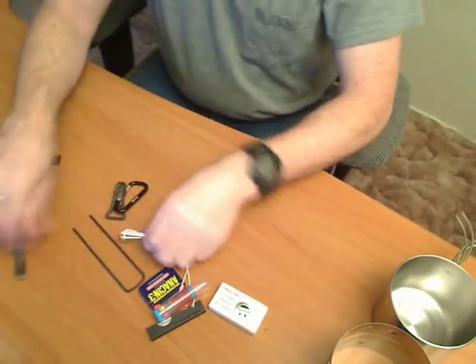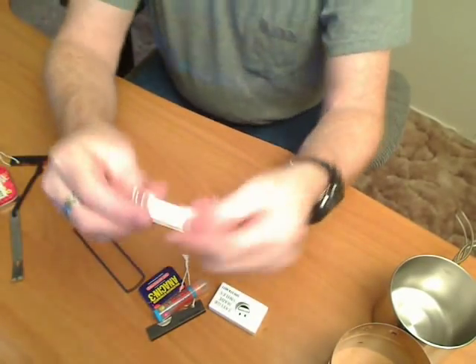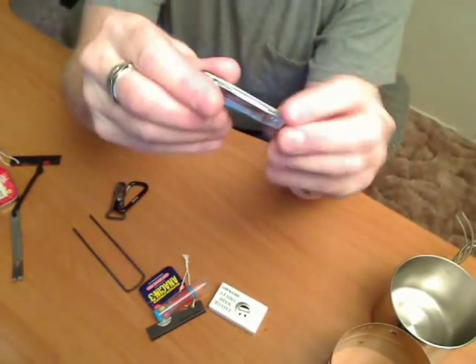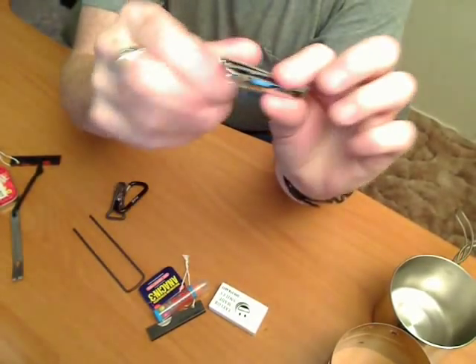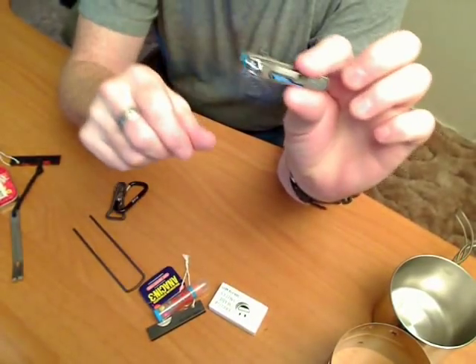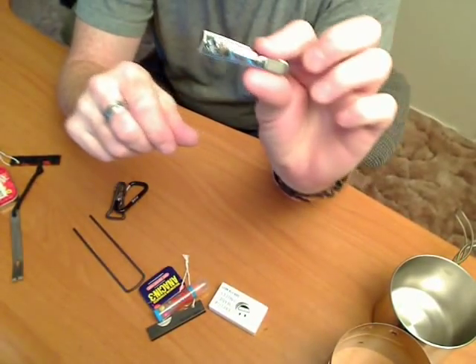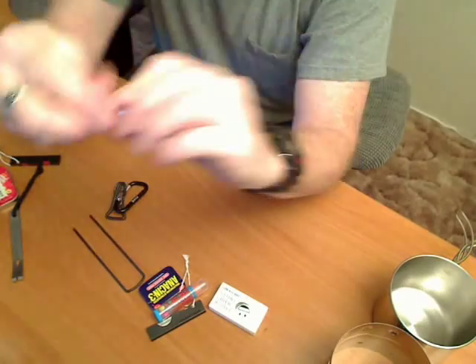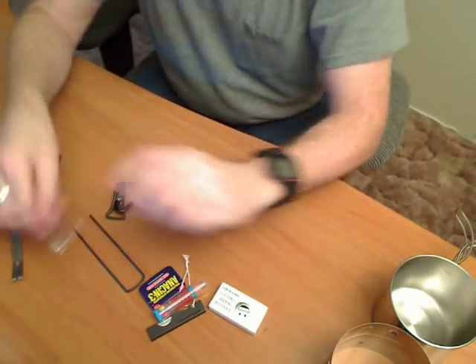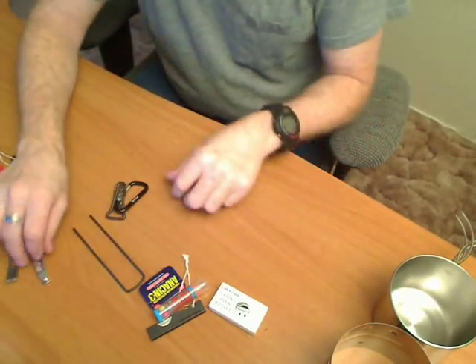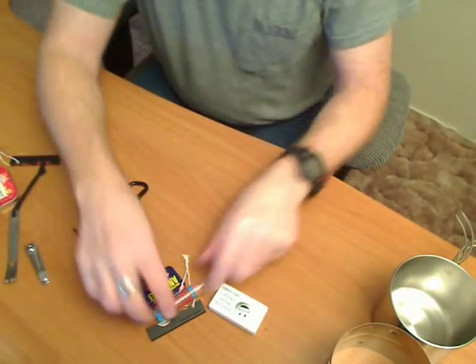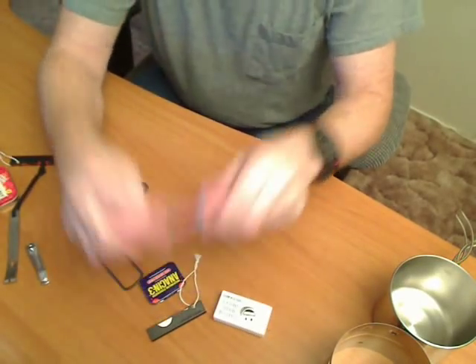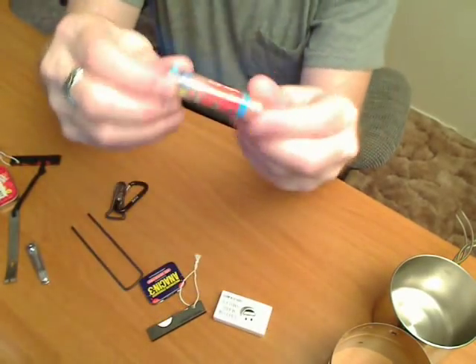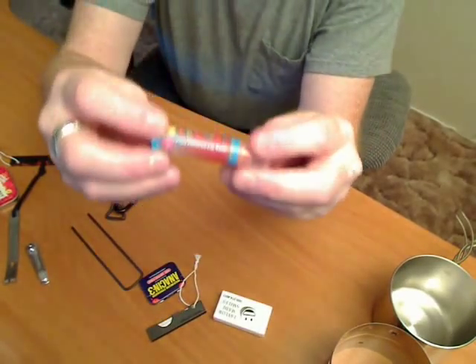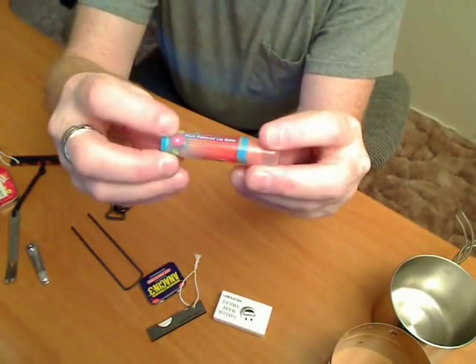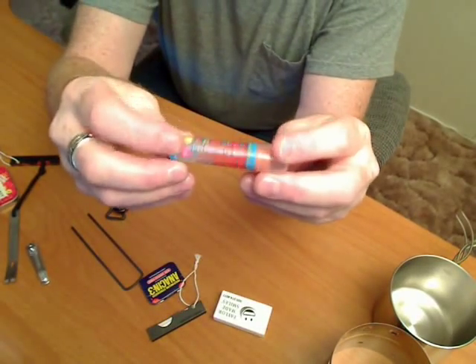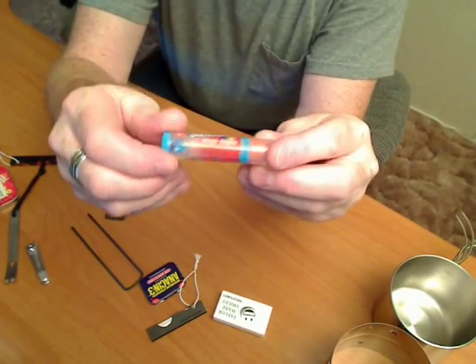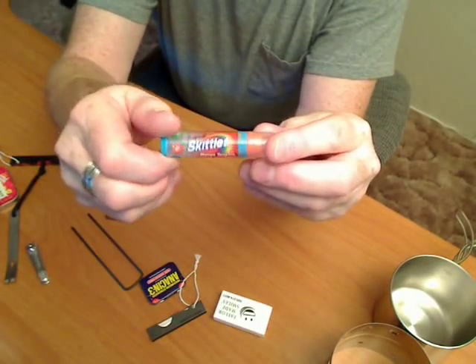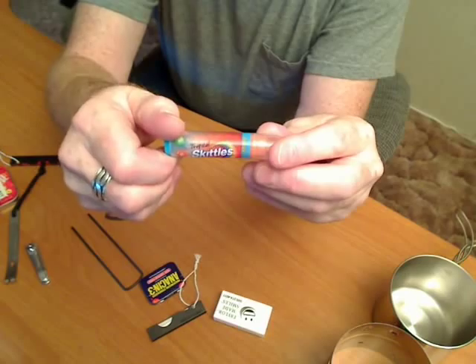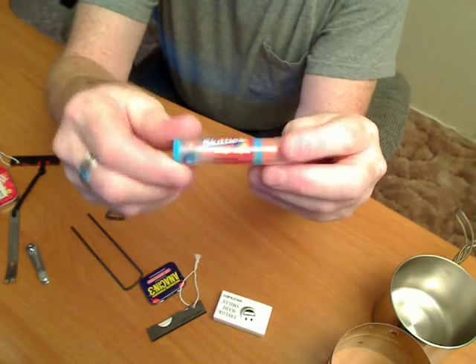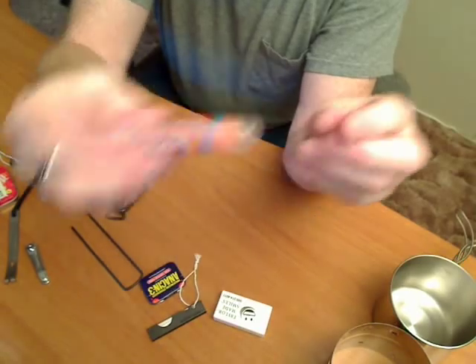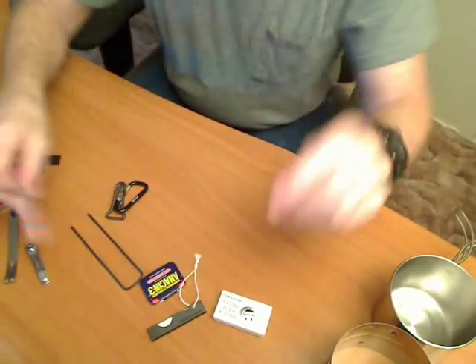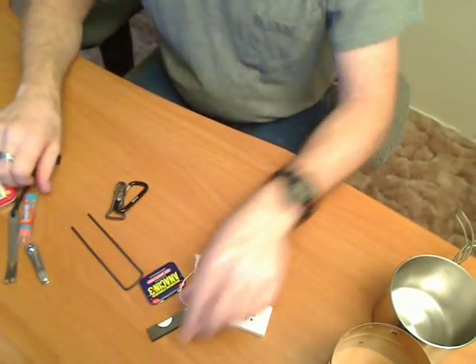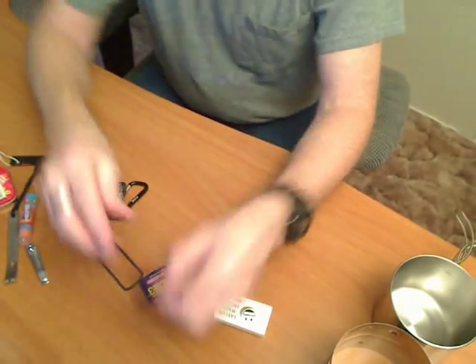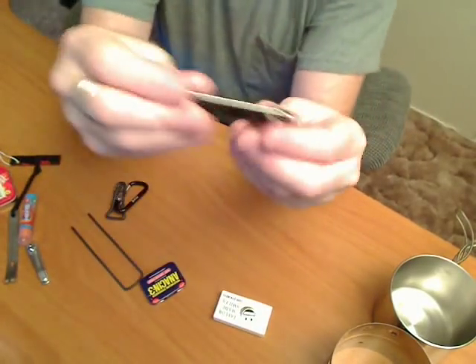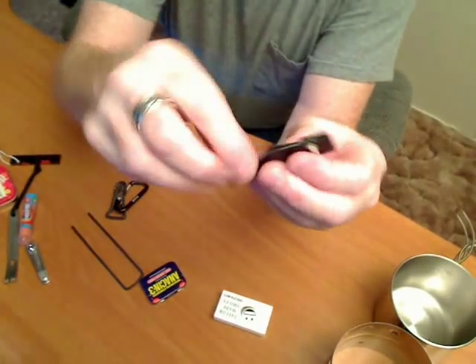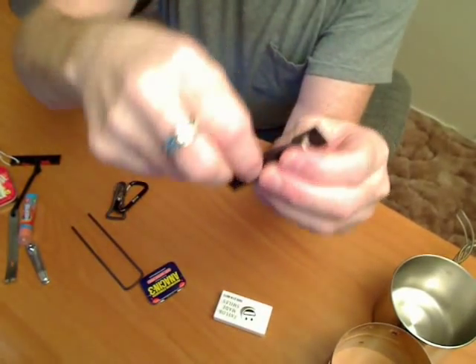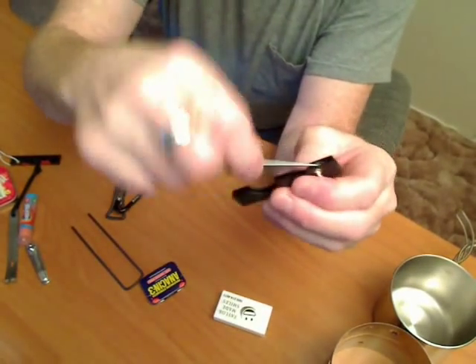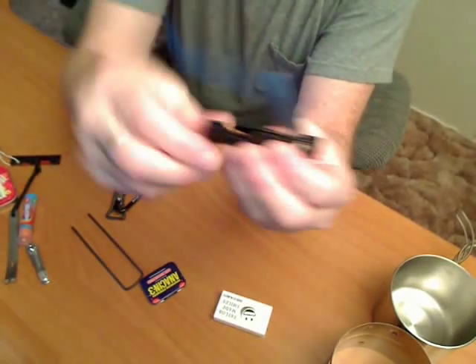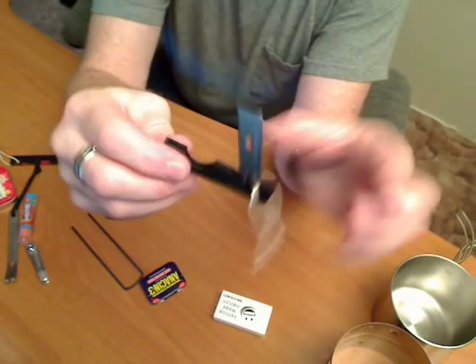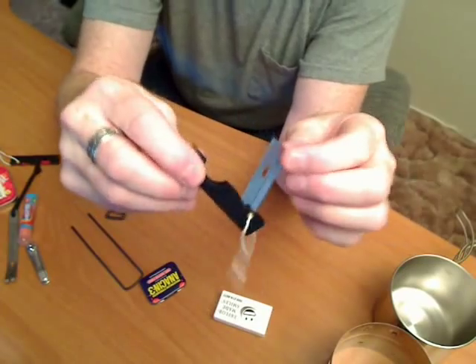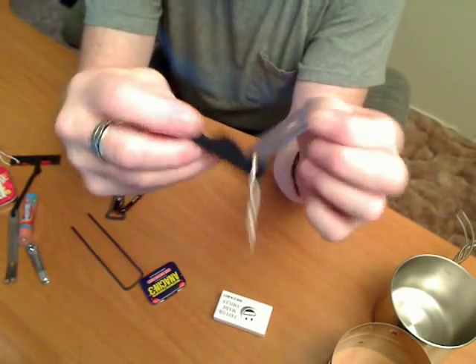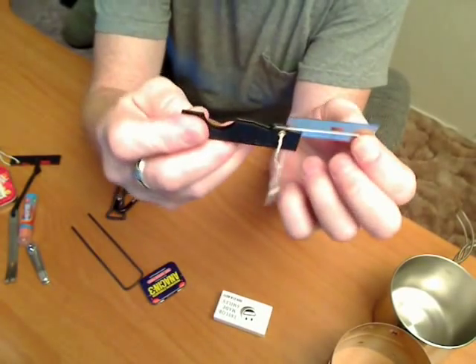Nail clippers. Chapstick. This is a little emergency razor blade knife.